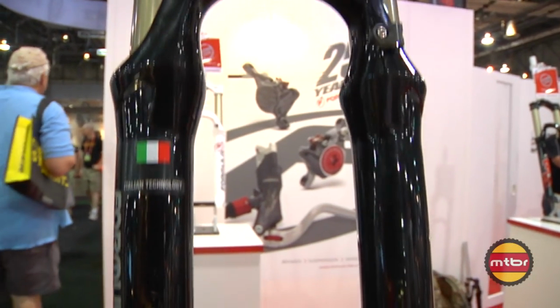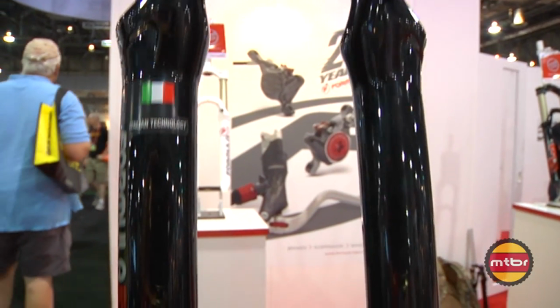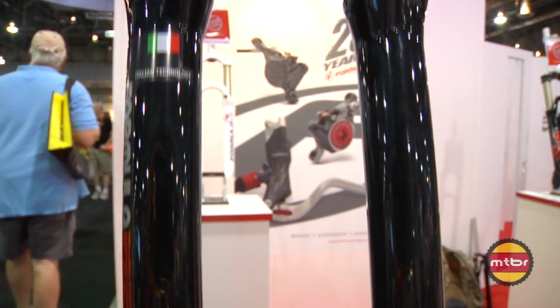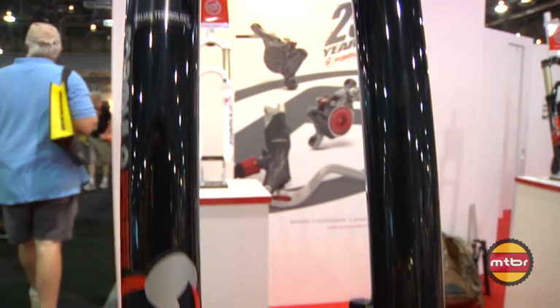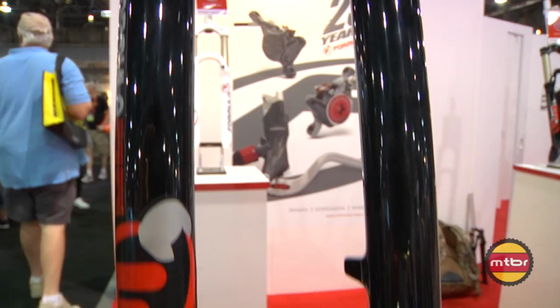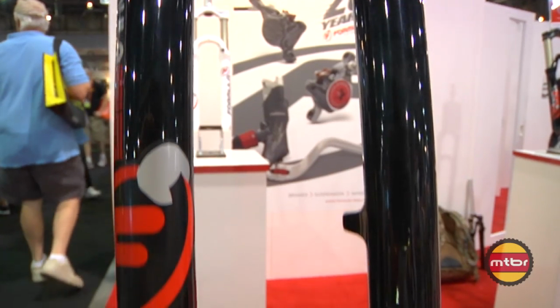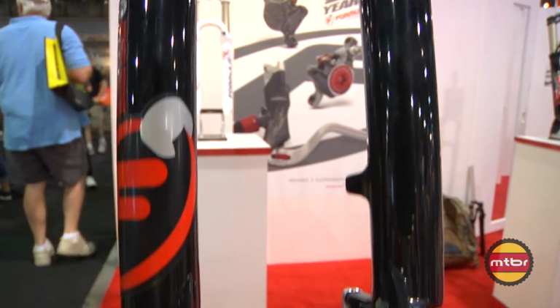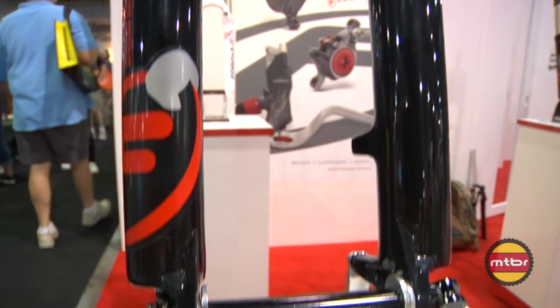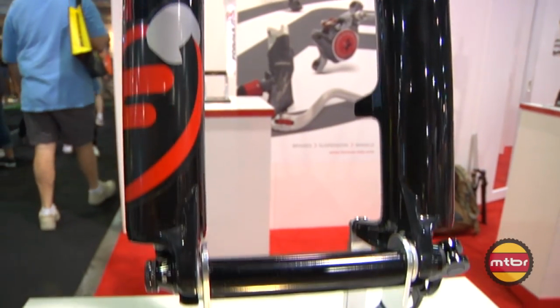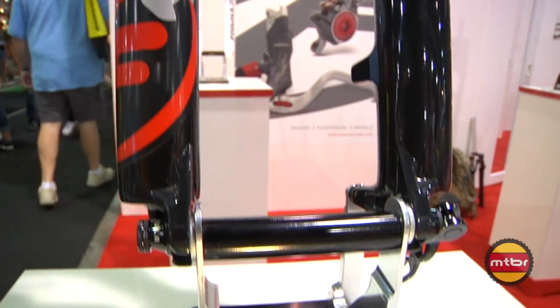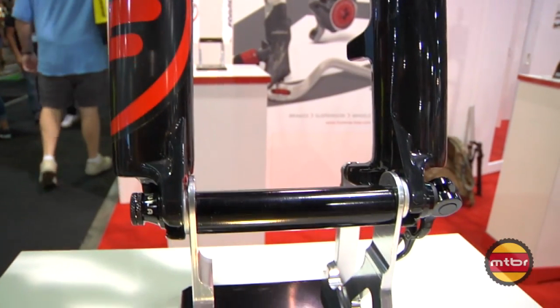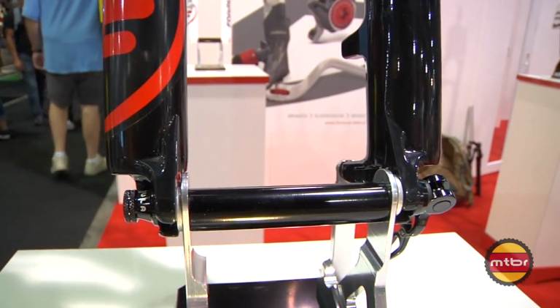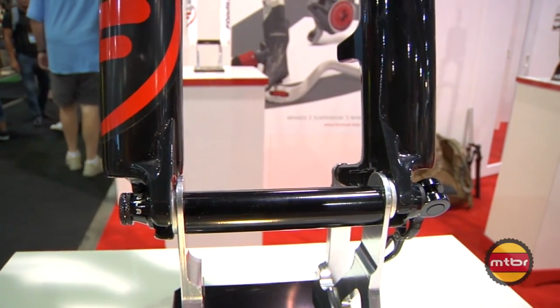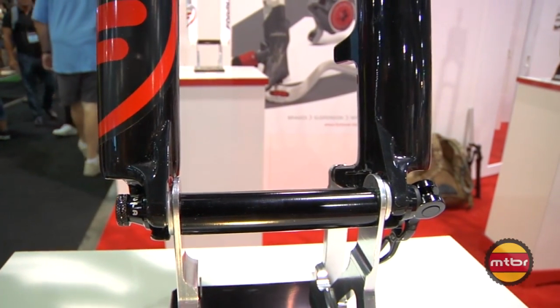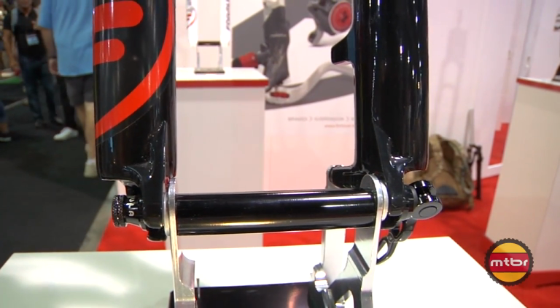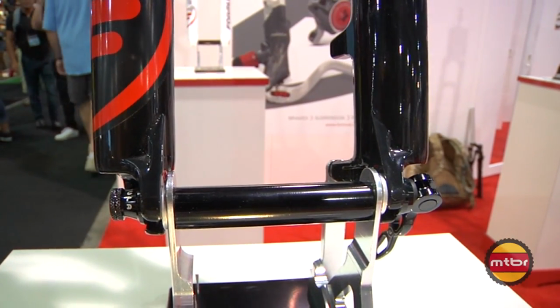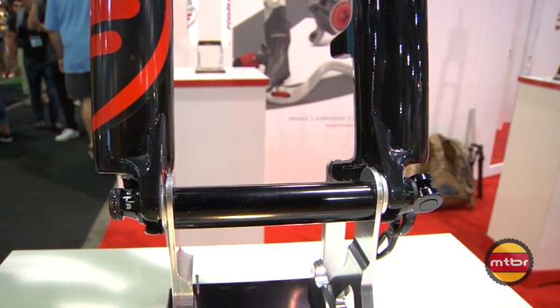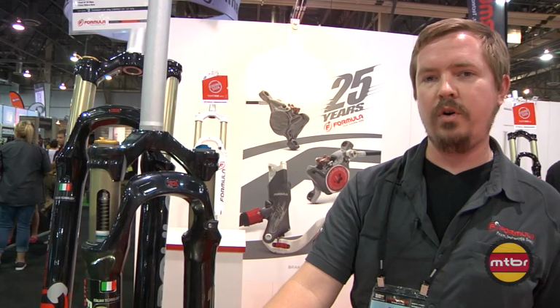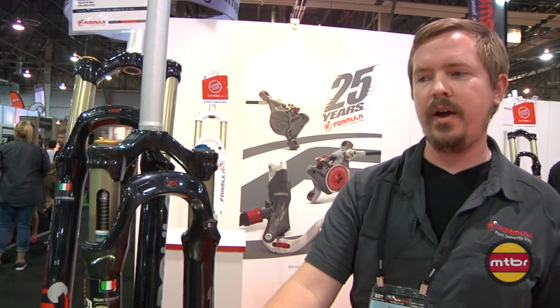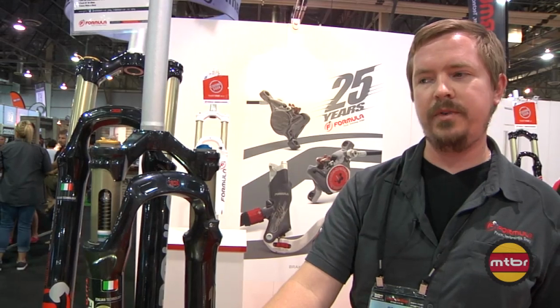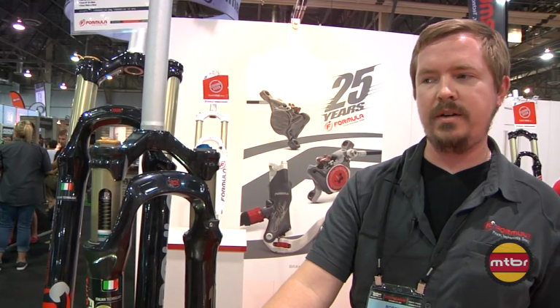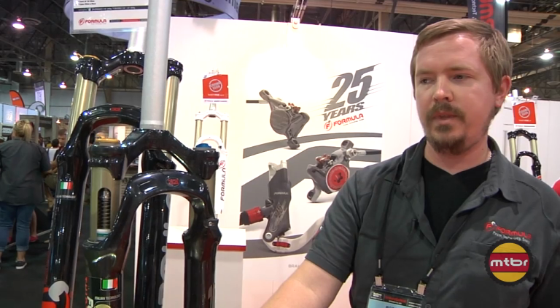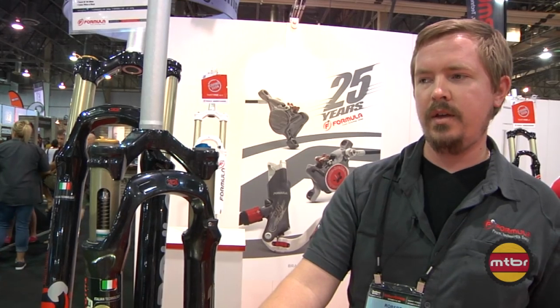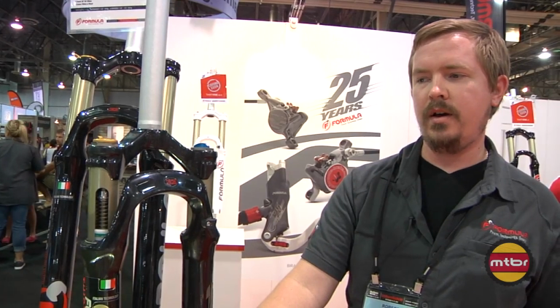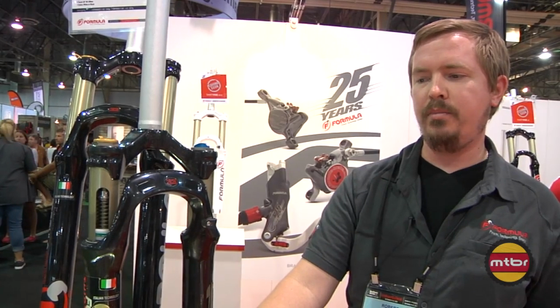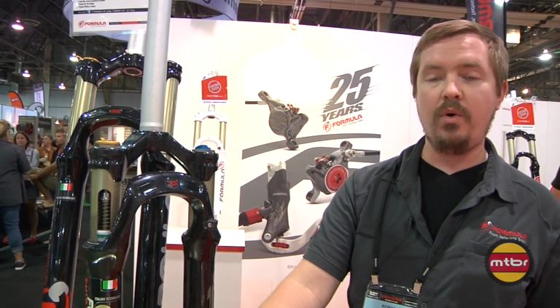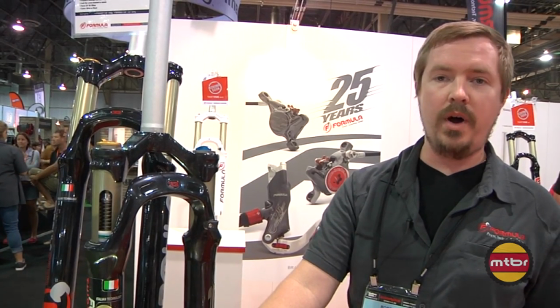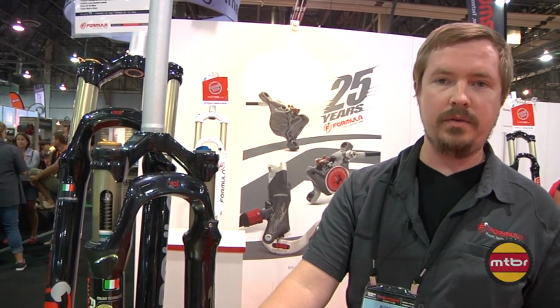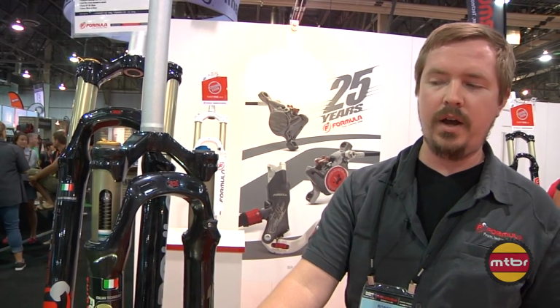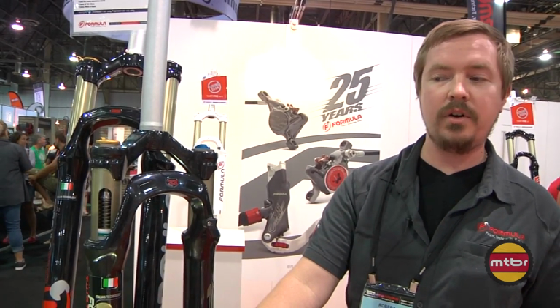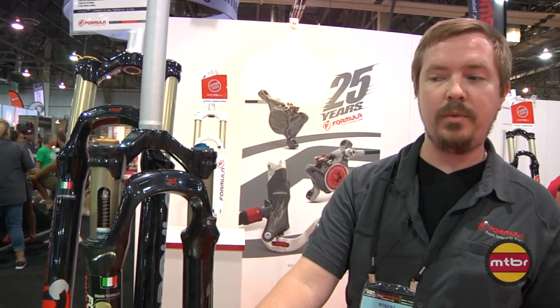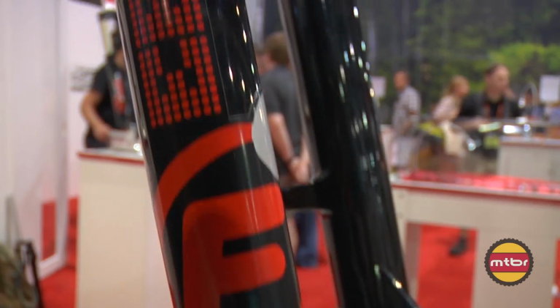You can get a tapered steer, QR9 or thru-axle 15, black or white. These are available now.